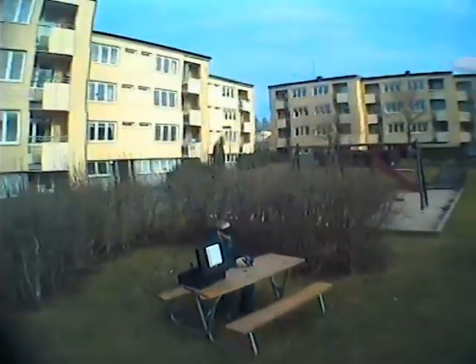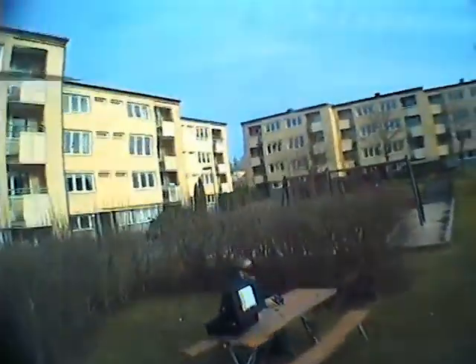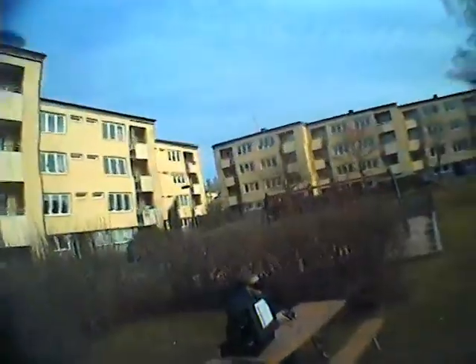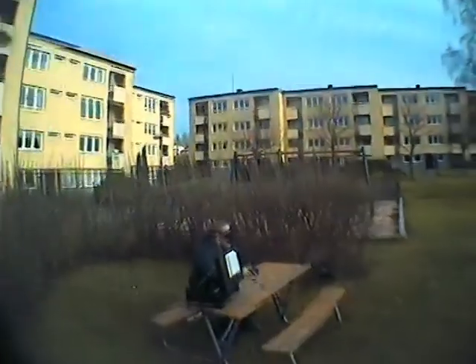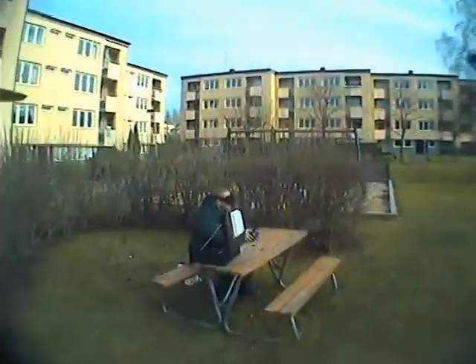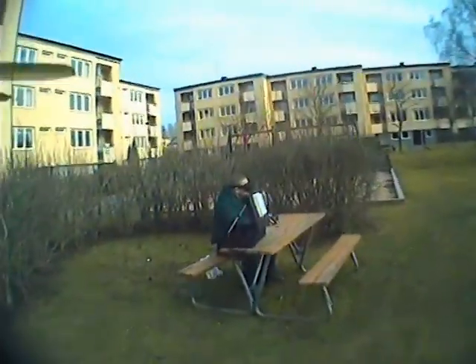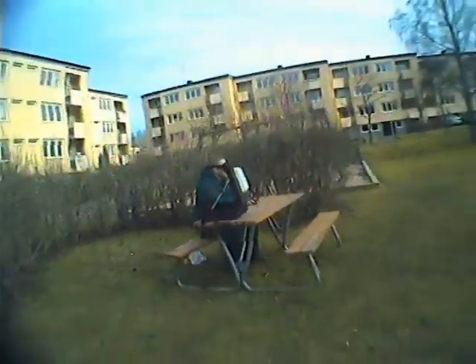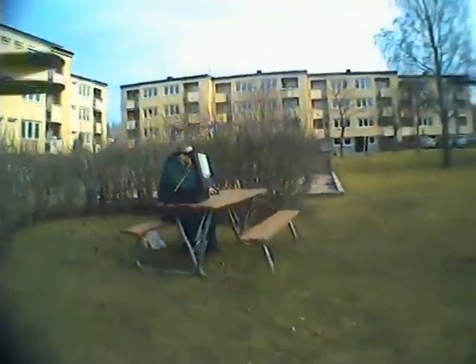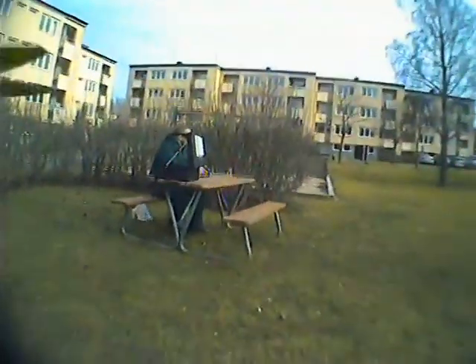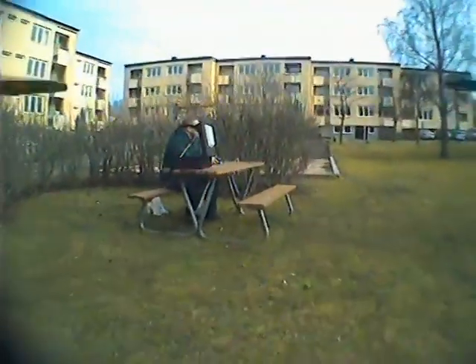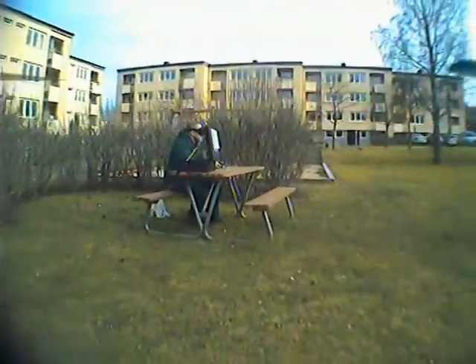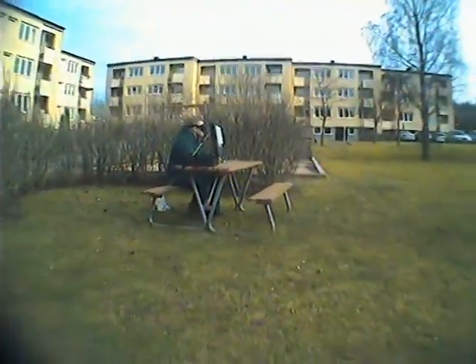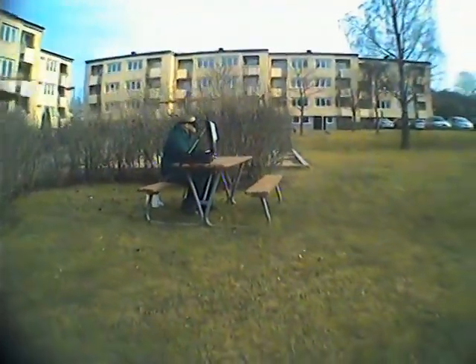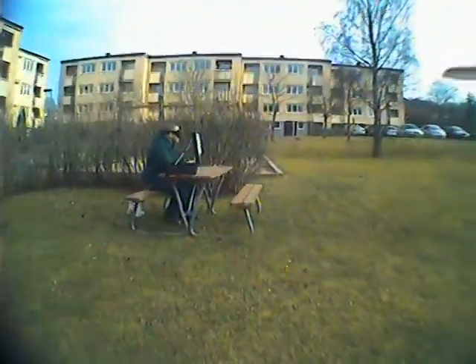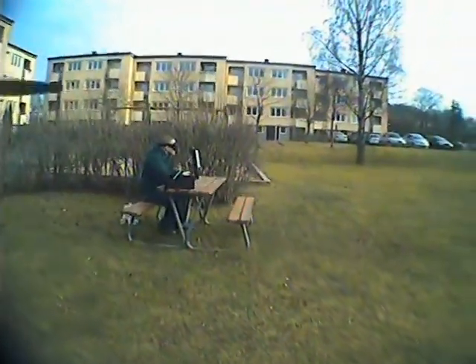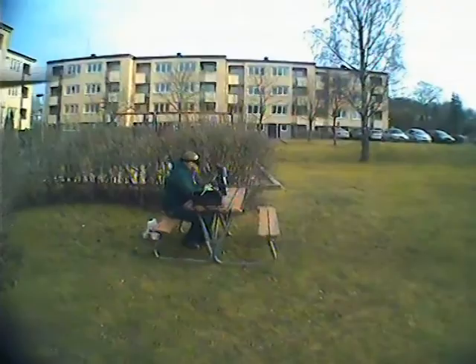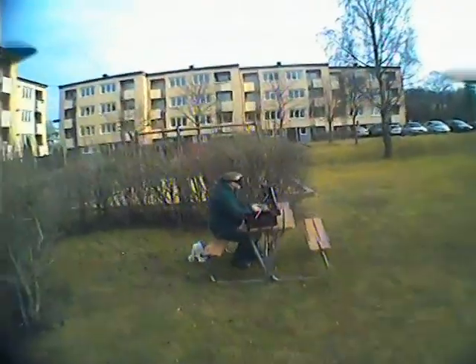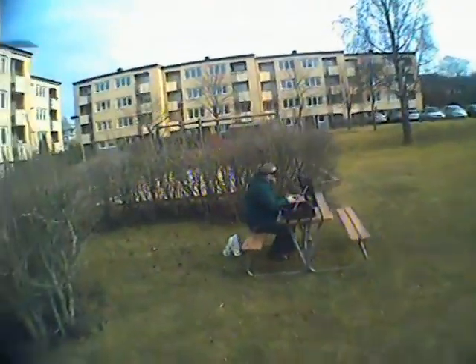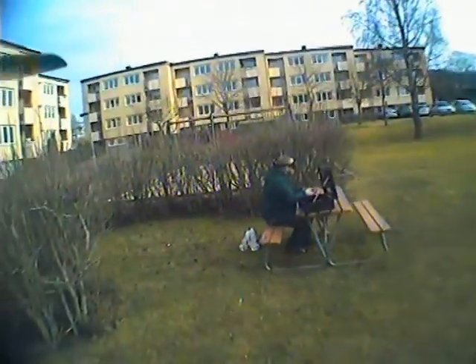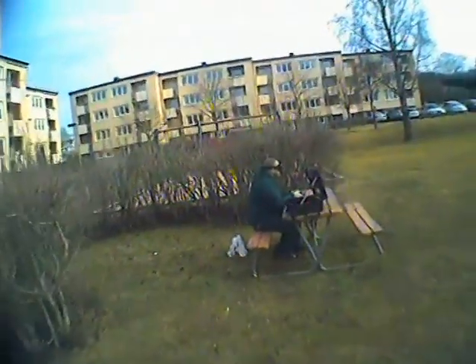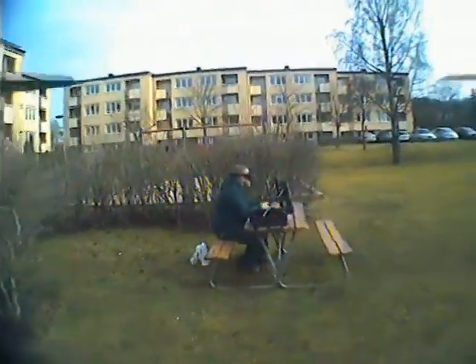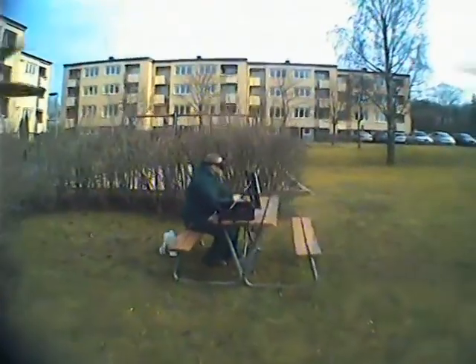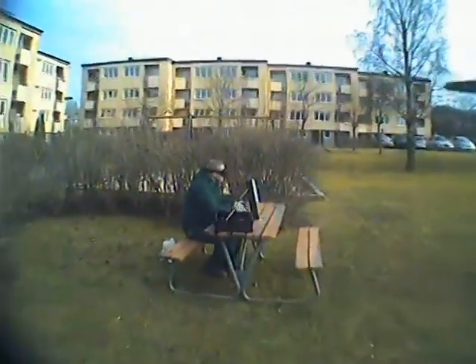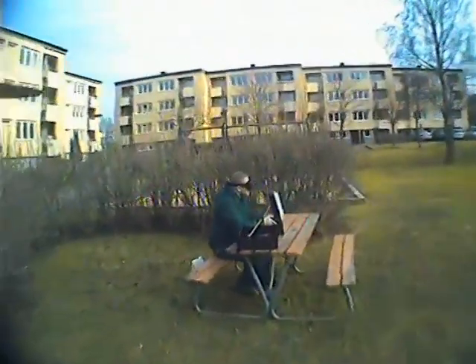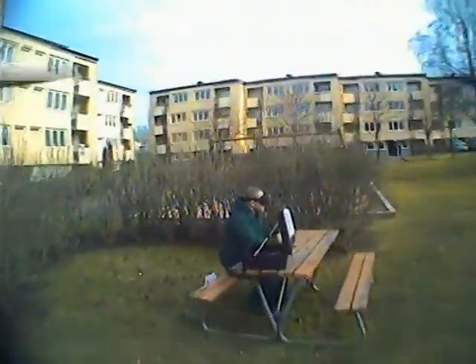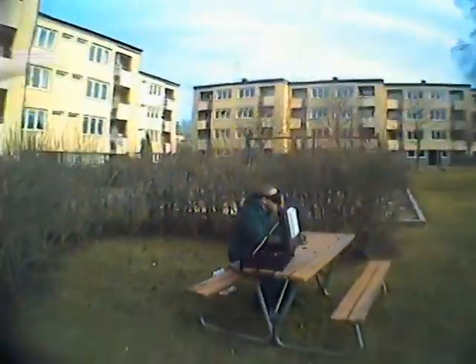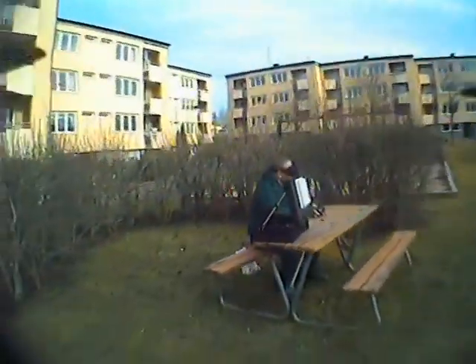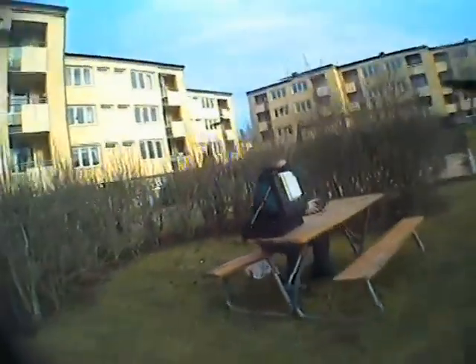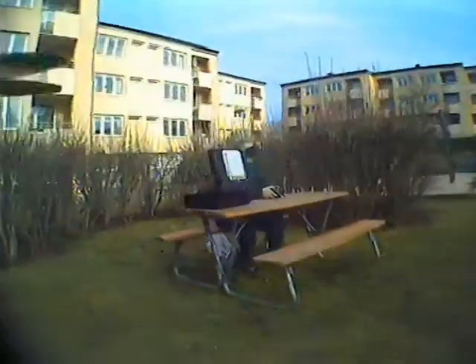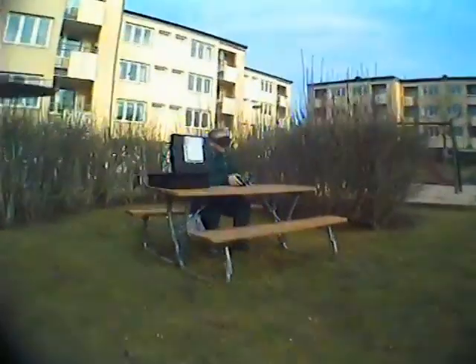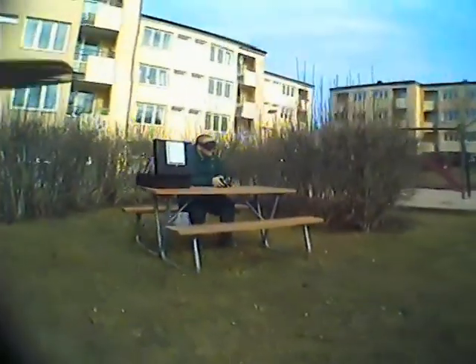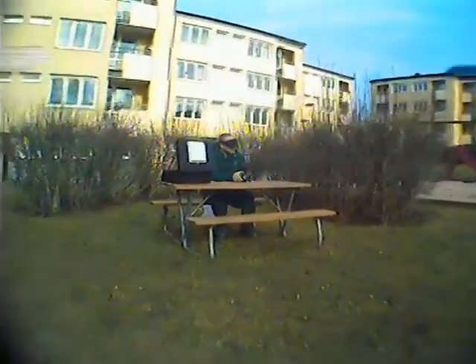It's a very windy day today. The houses protect against the wind but there is some turbulence. Also I need to tweak the PID settings to make them just right.